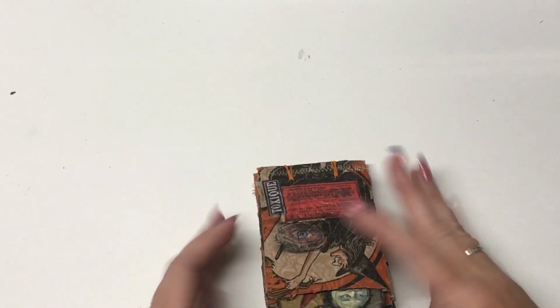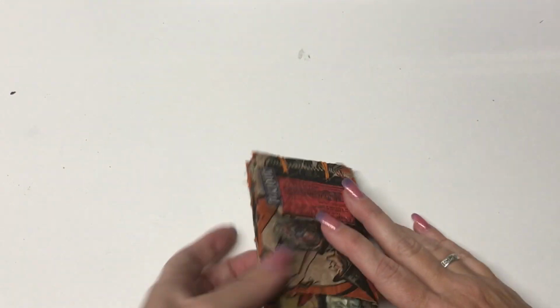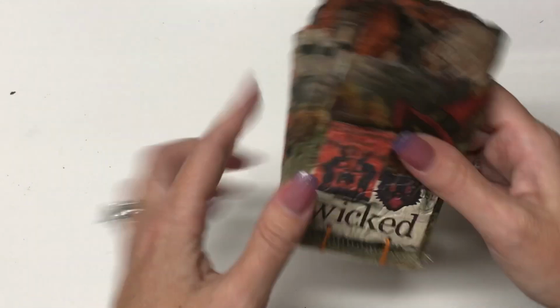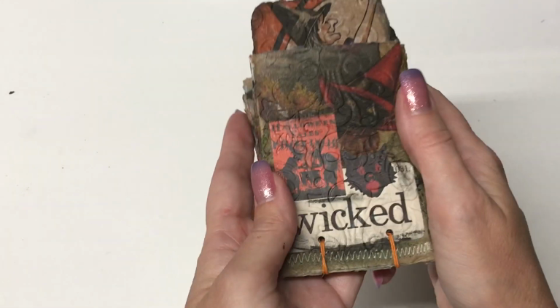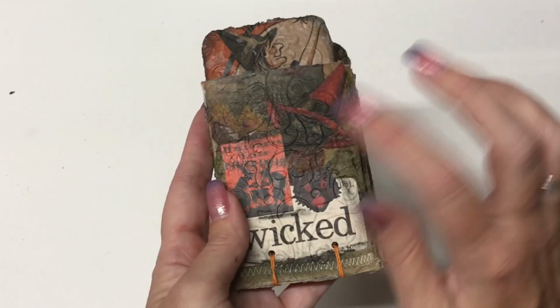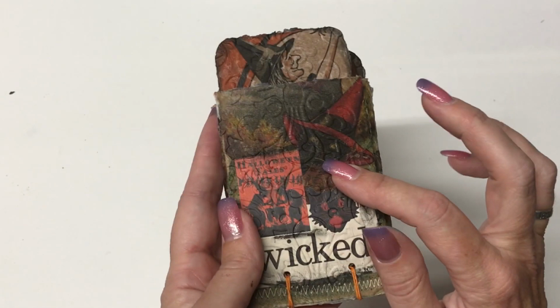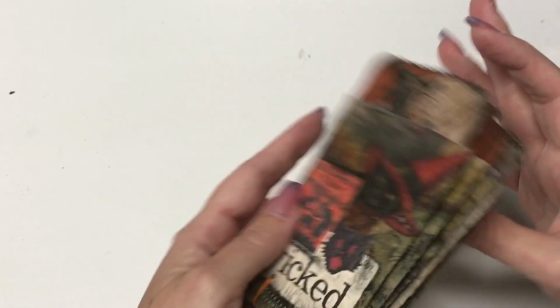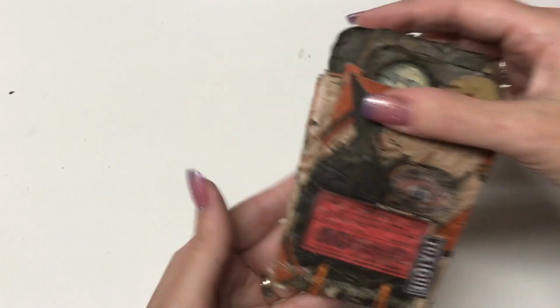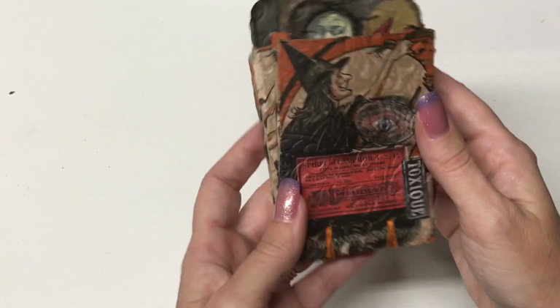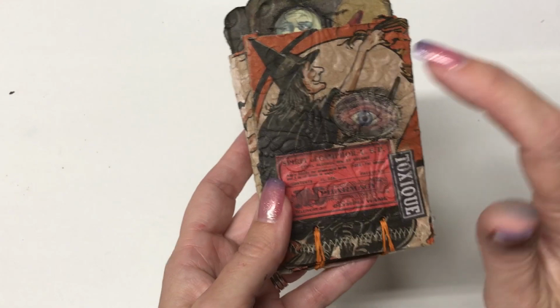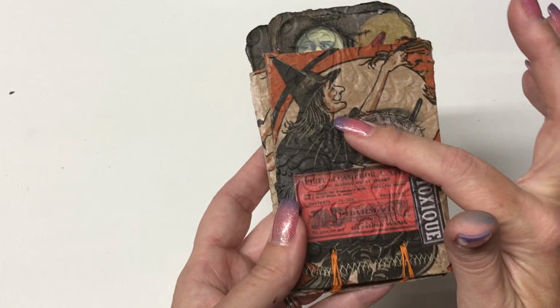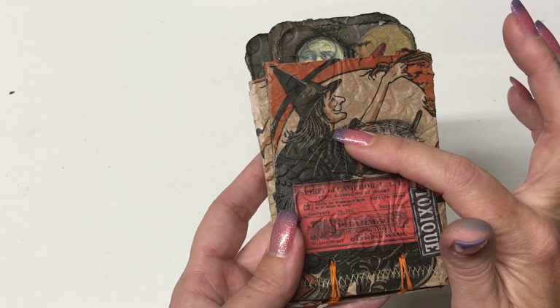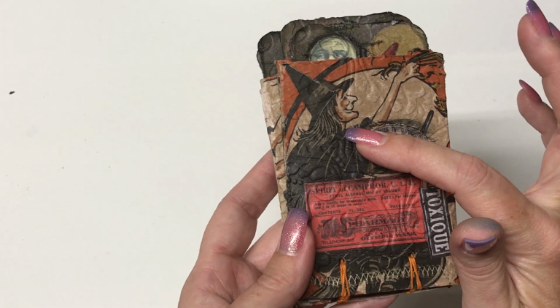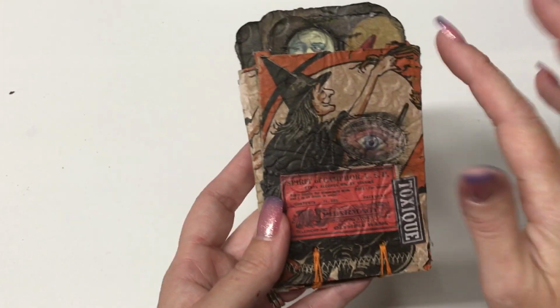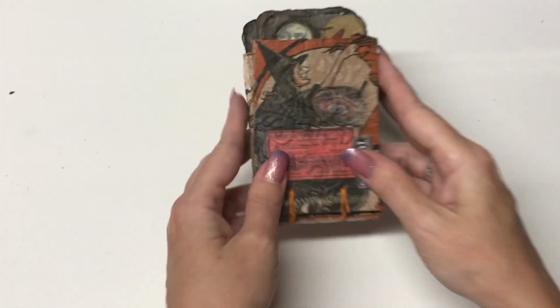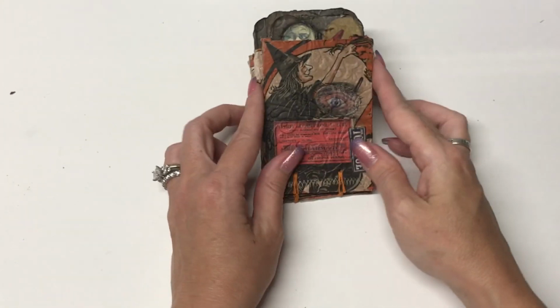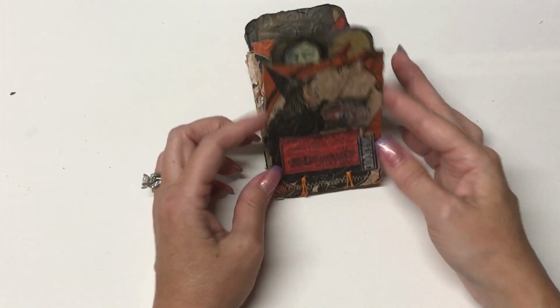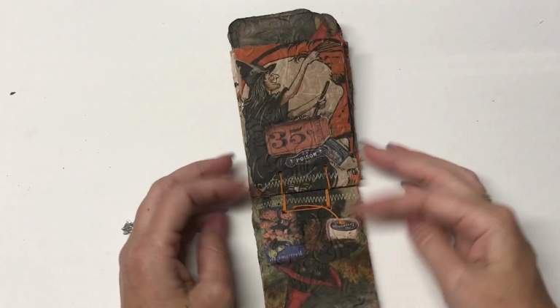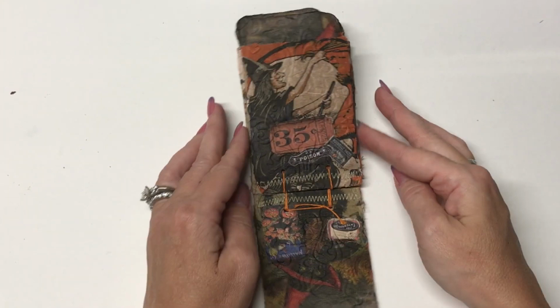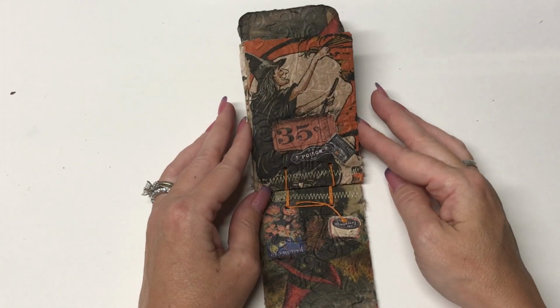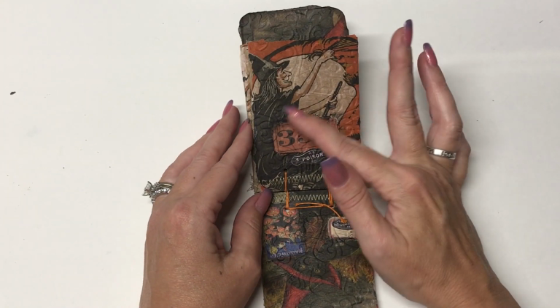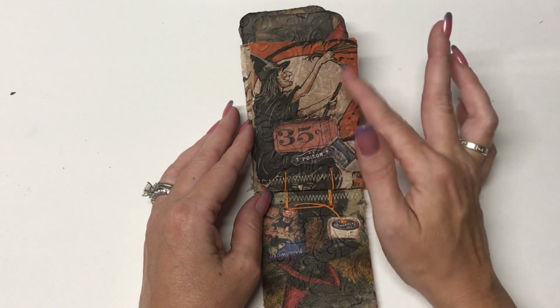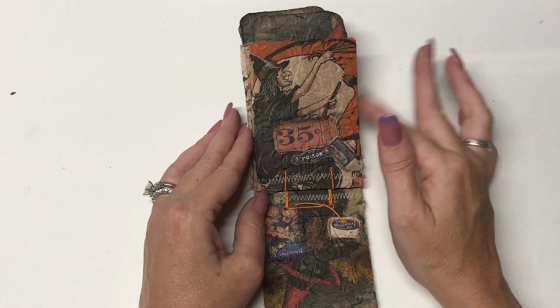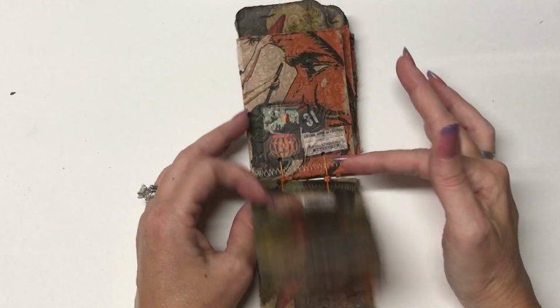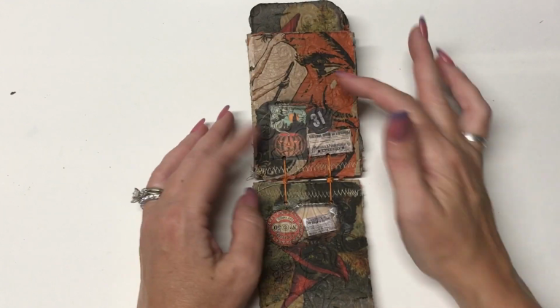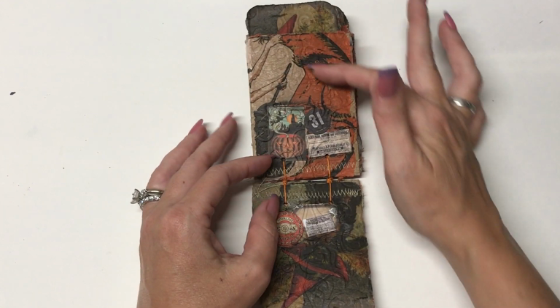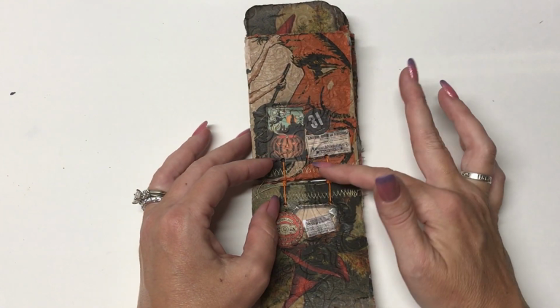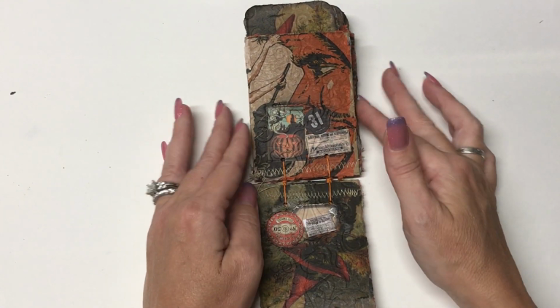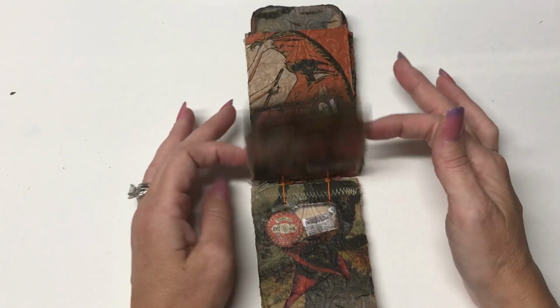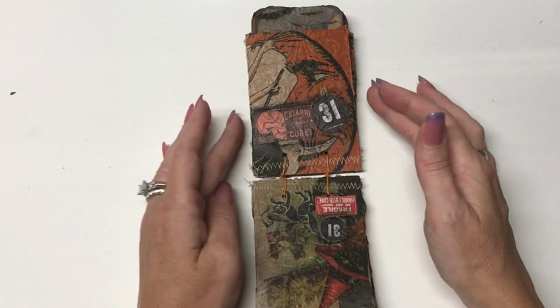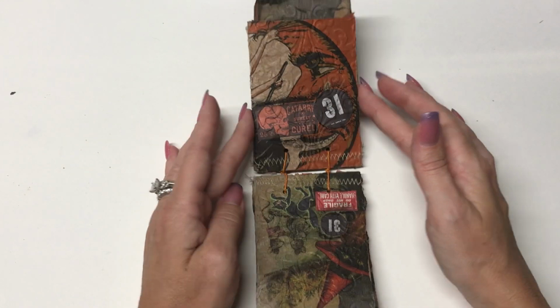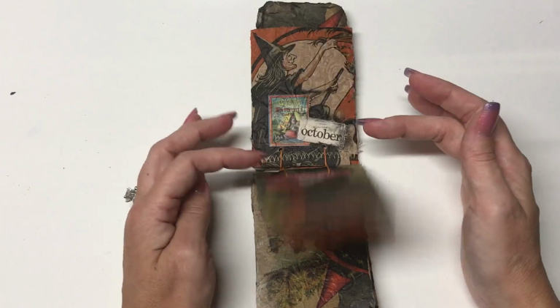So it is the Coptic Stitch Binding. I used some orange thread twine — this isn't like thread you crochet with, this is the craft thread that you see in the junk journaling section.